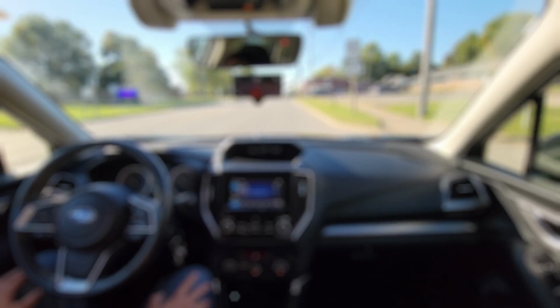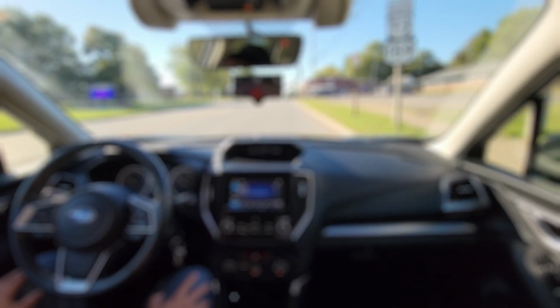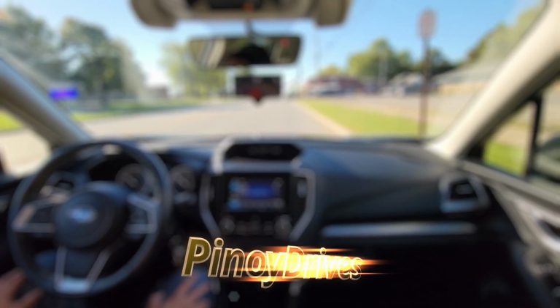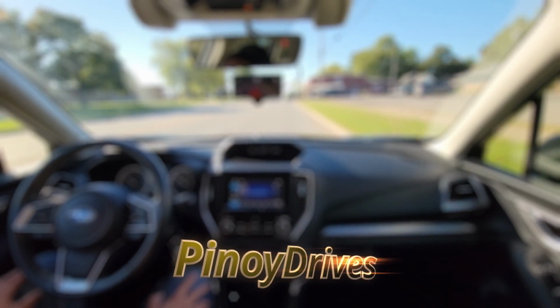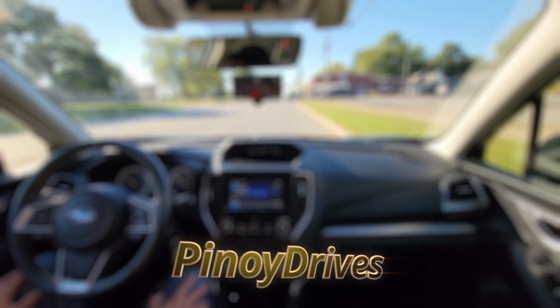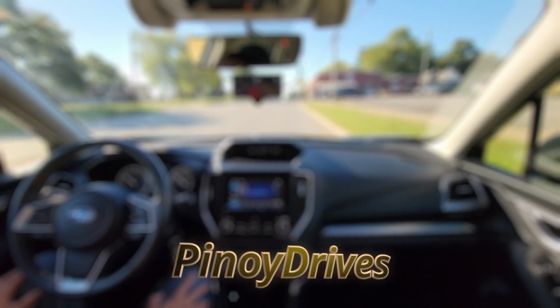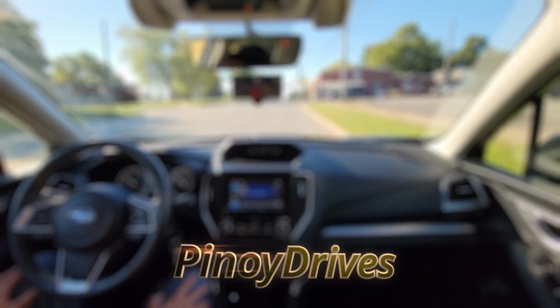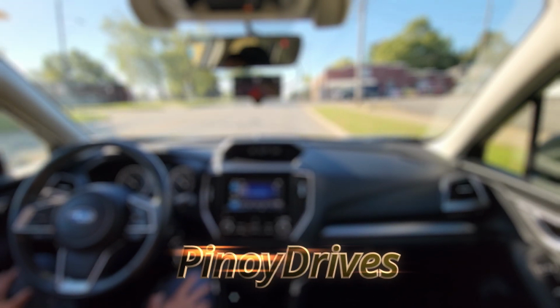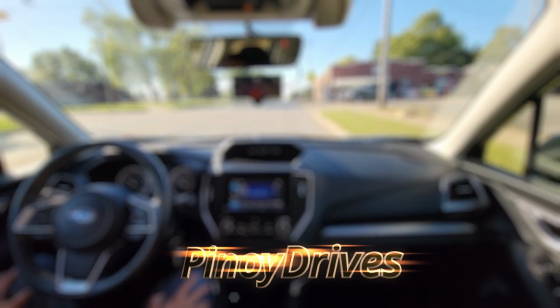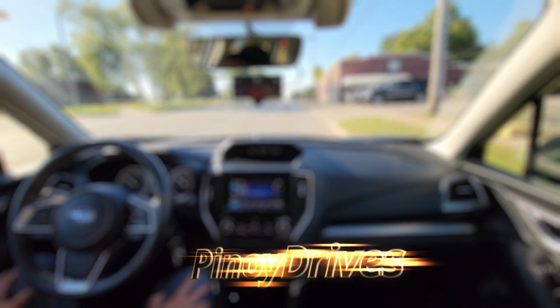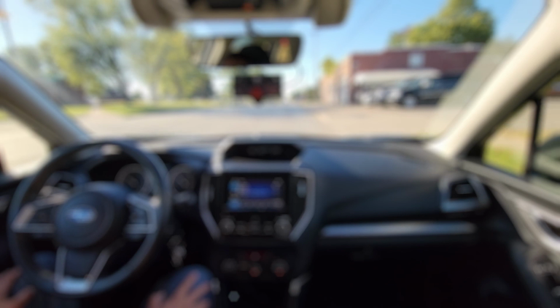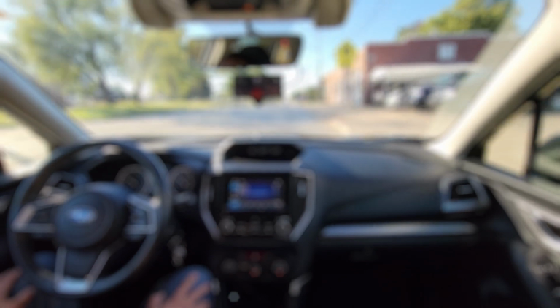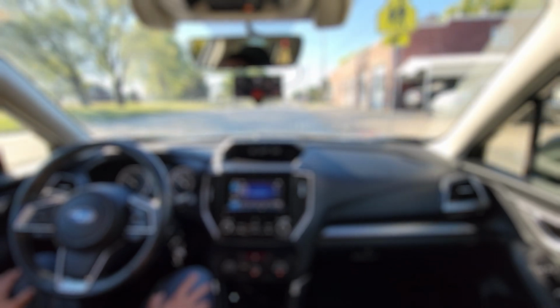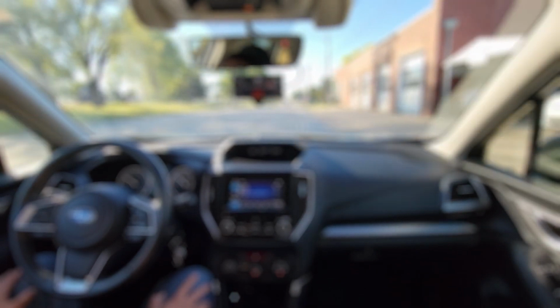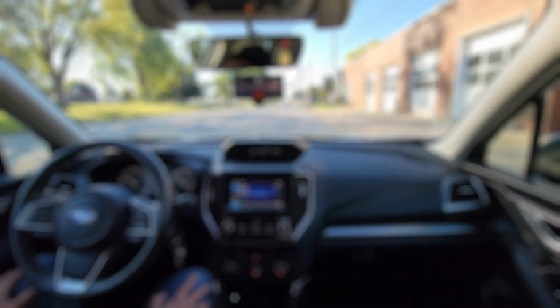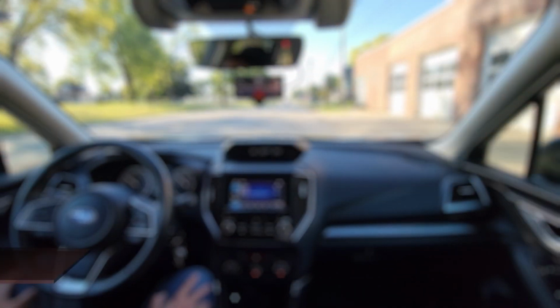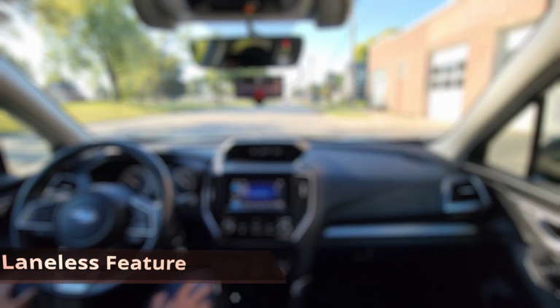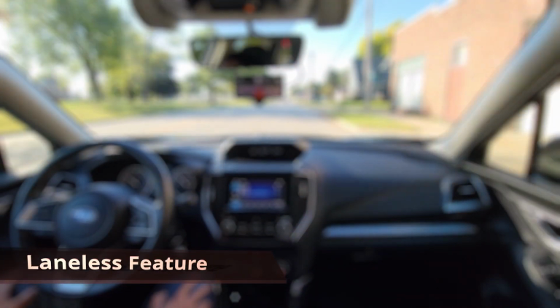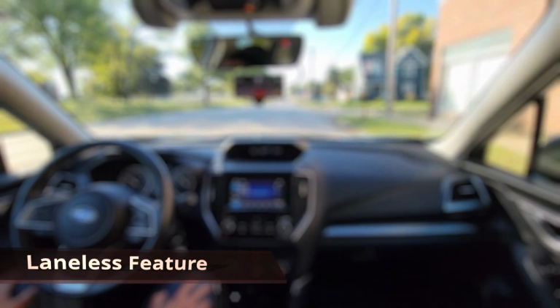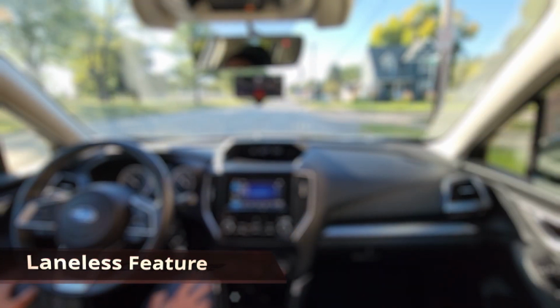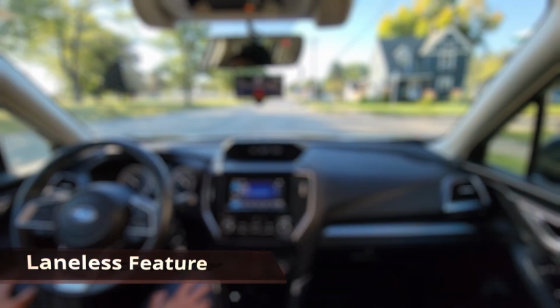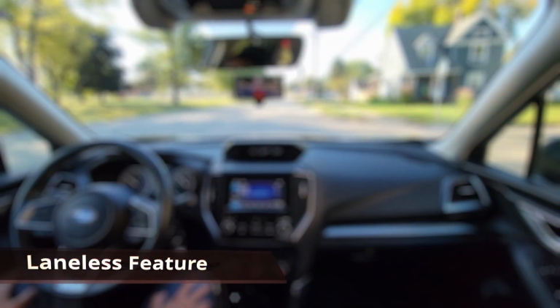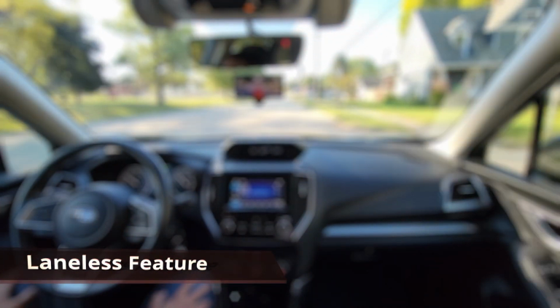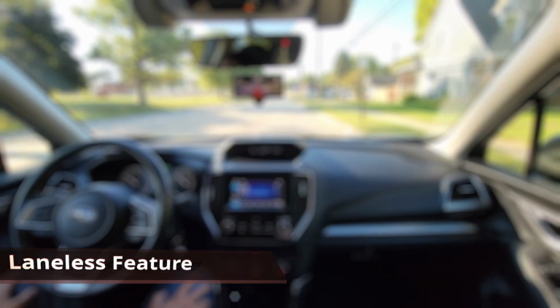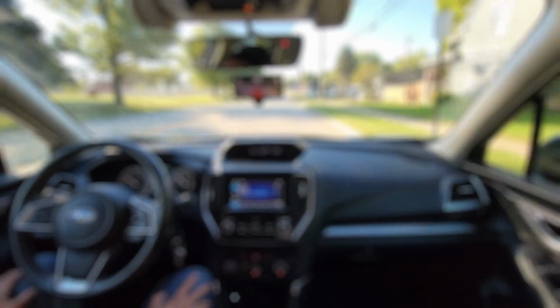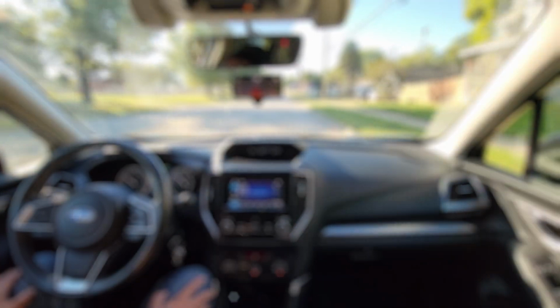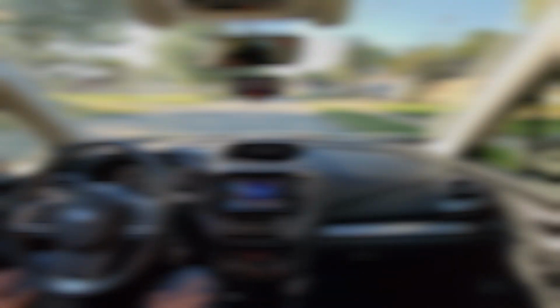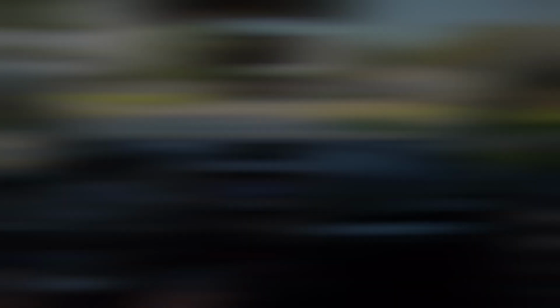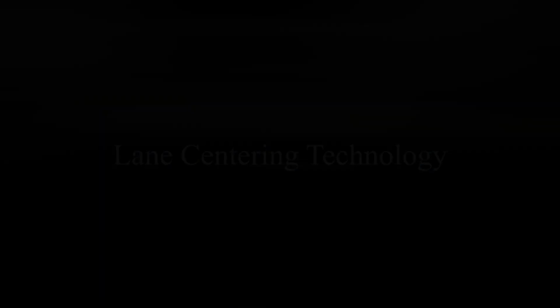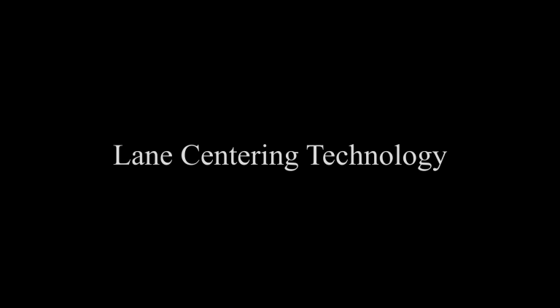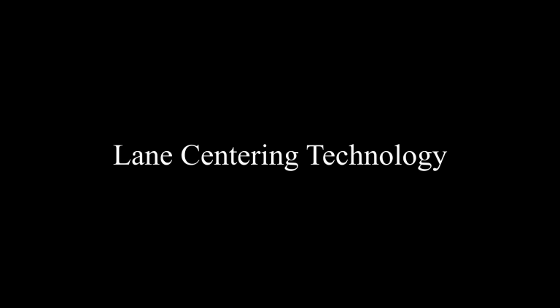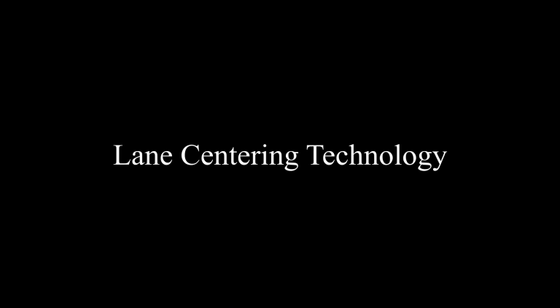Hi! Welcome back to the channel. Today, we're going to talk about OpenPilot's laneless feature. But before we proceed, let me tell you more about lane centering technology.